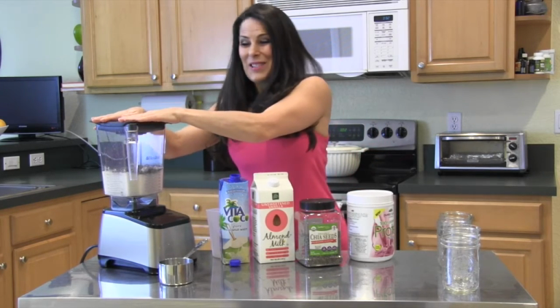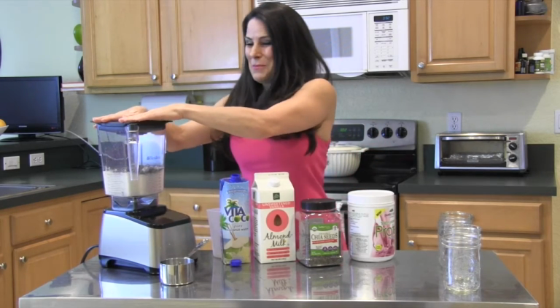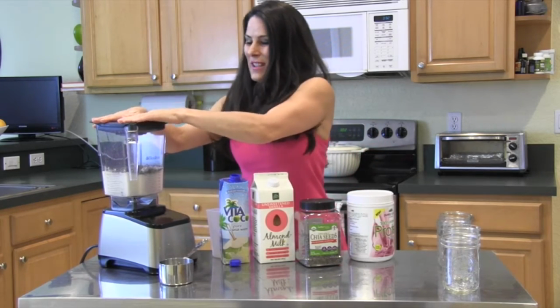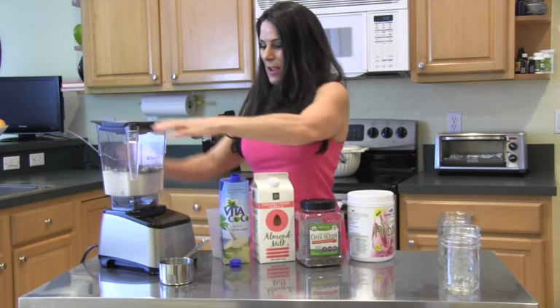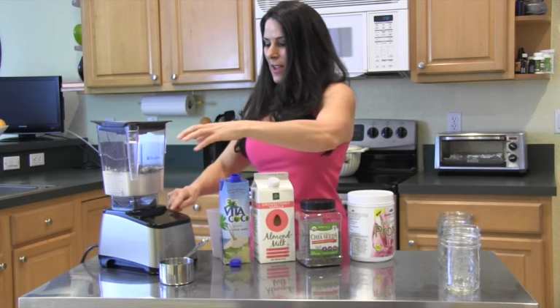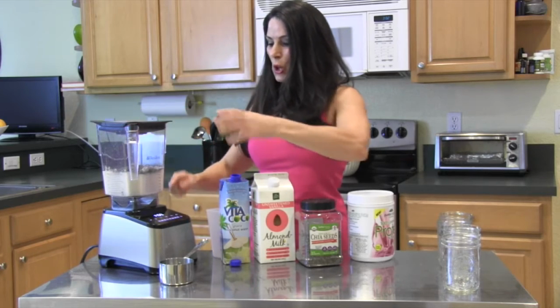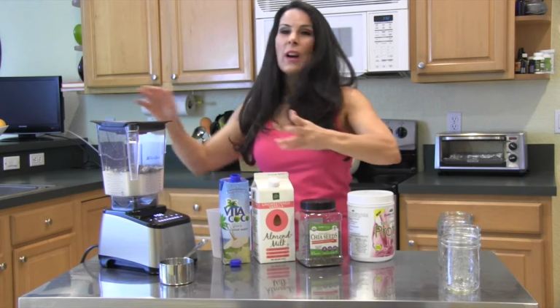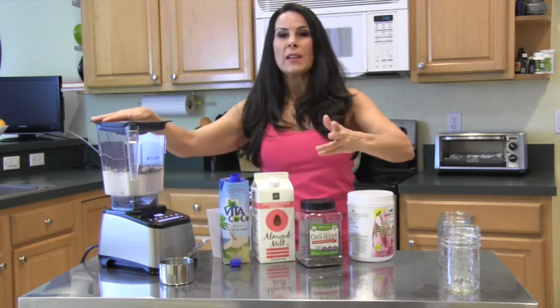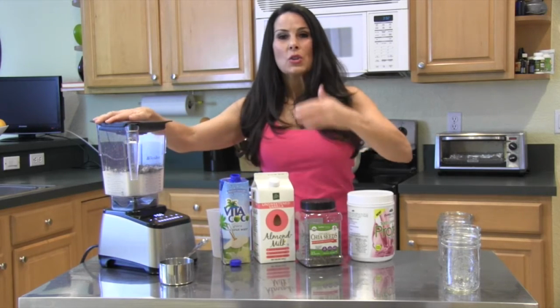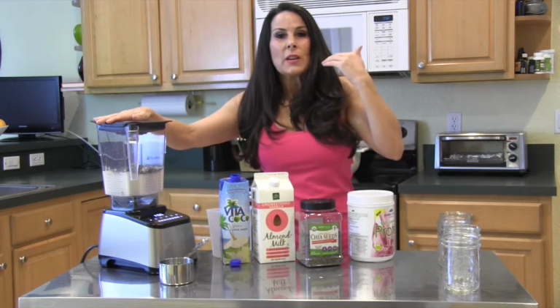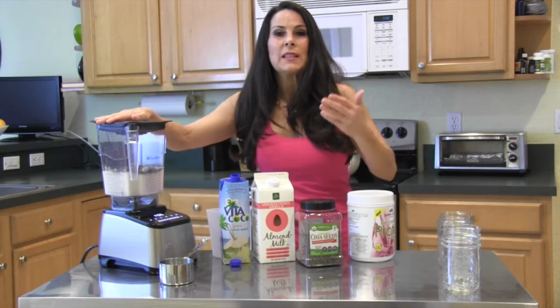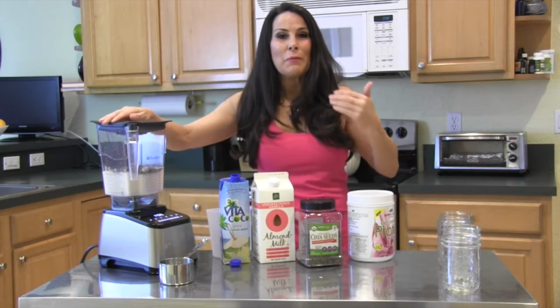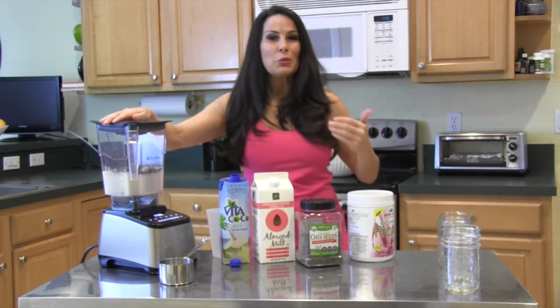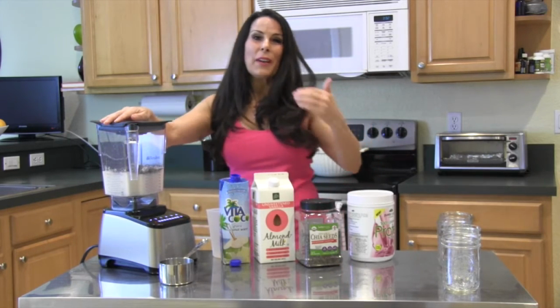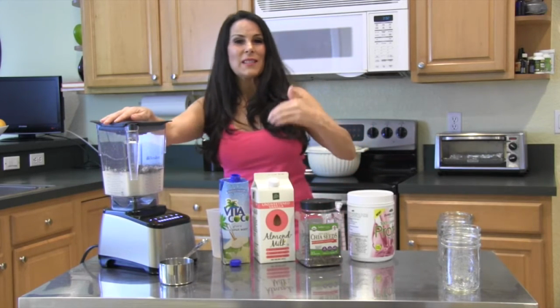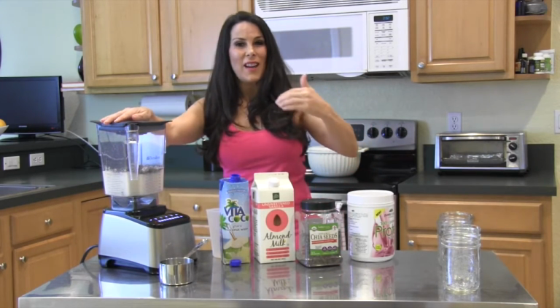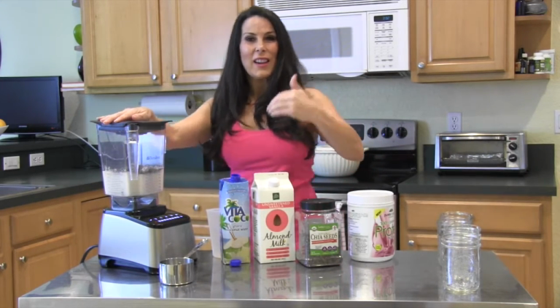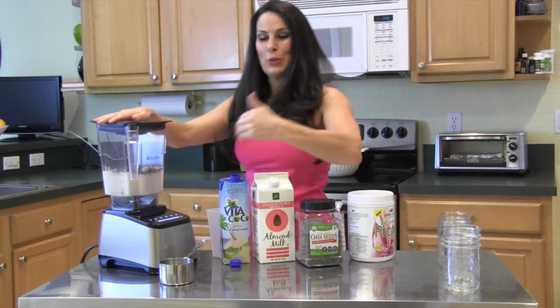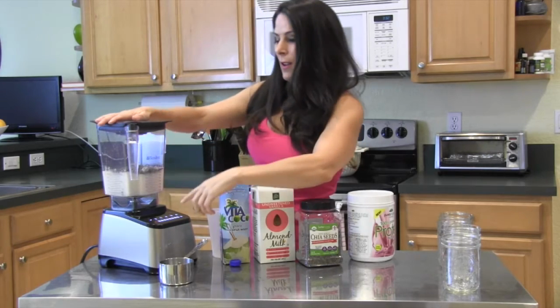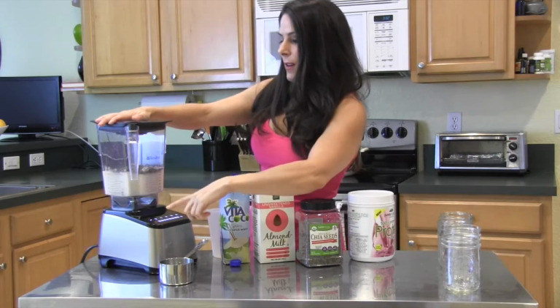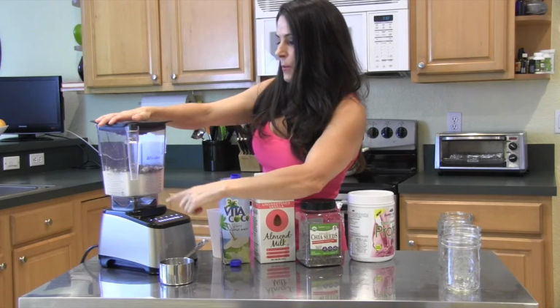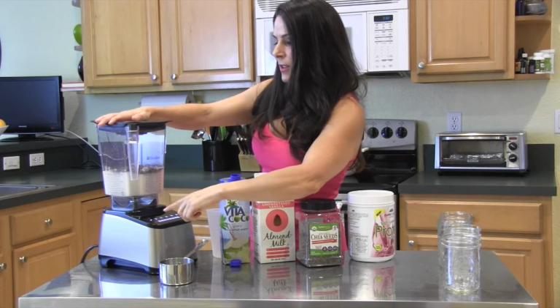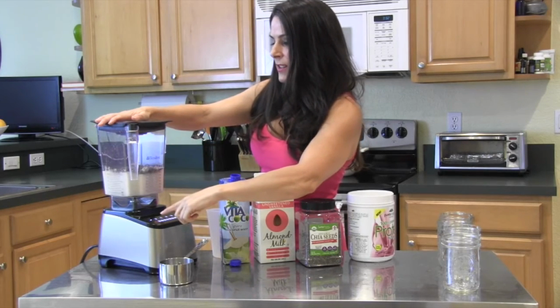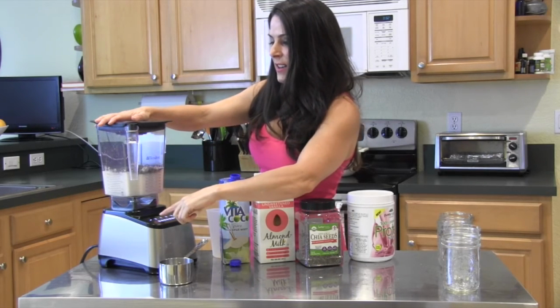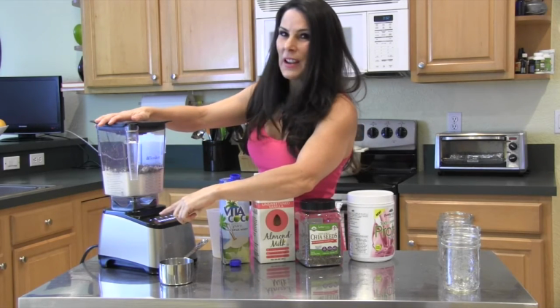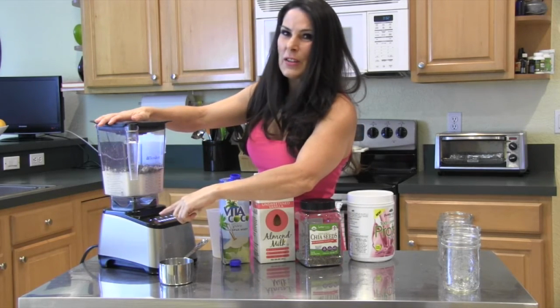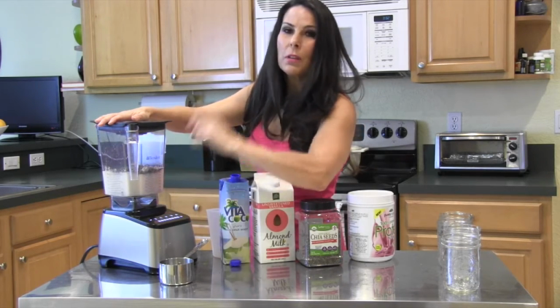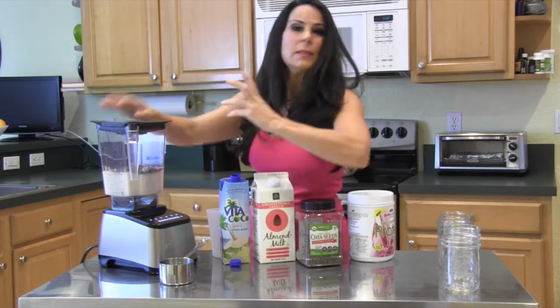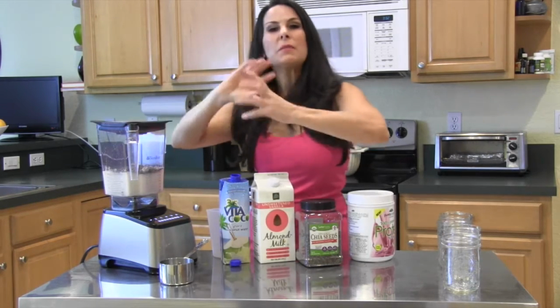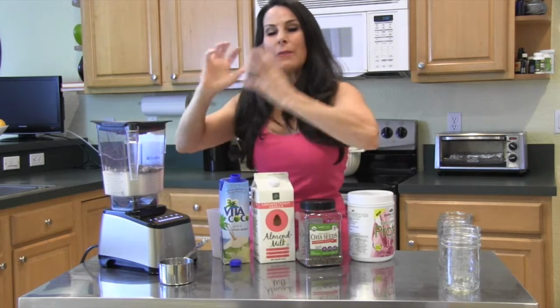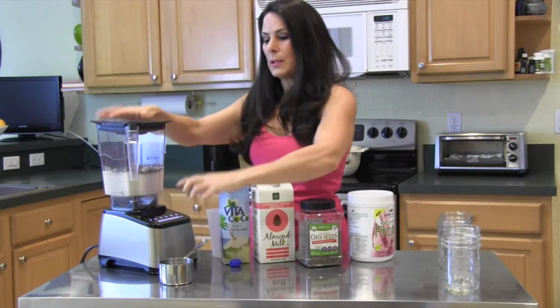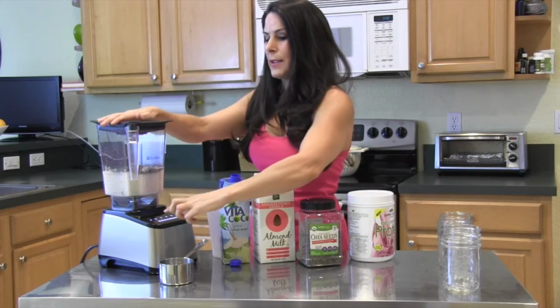Look how easy — can you do that? I know you can! That's why I'm doing this; I like to show you guys so you can see it visually. If I can see it, I can do it. We're going to turn this on and just blend it up until everything's combined.